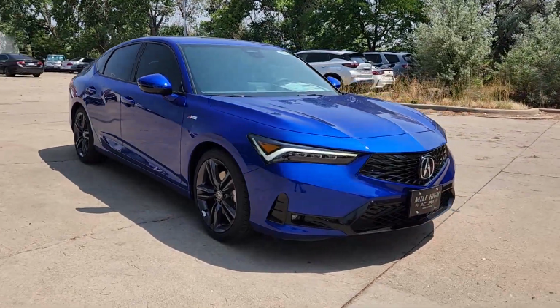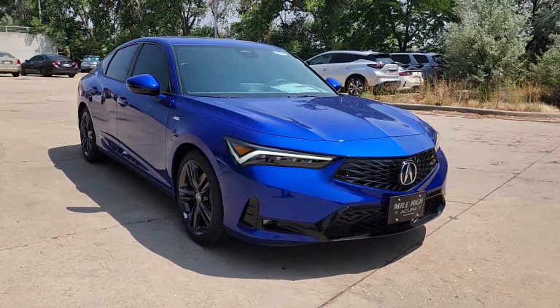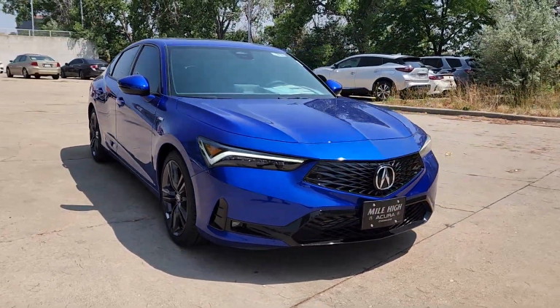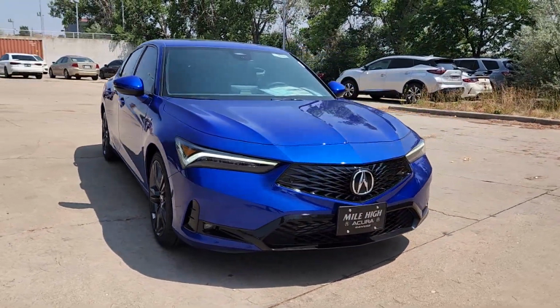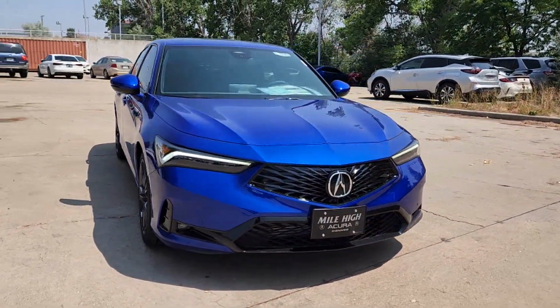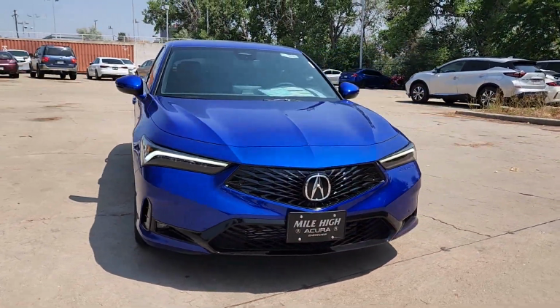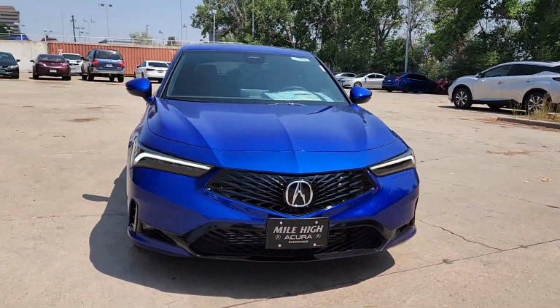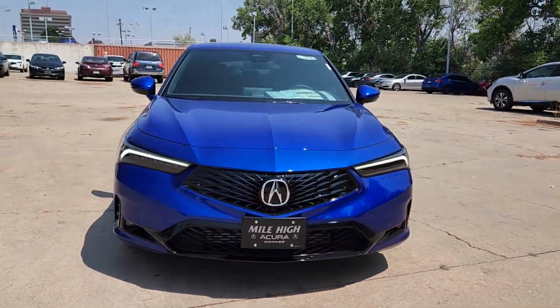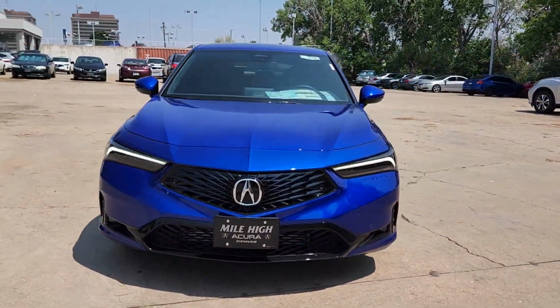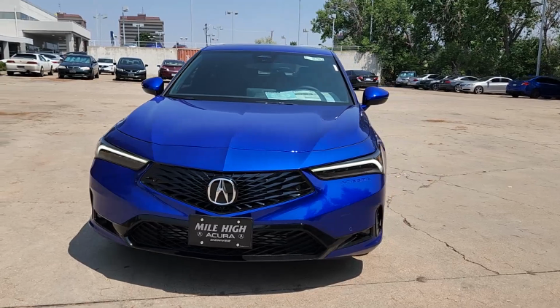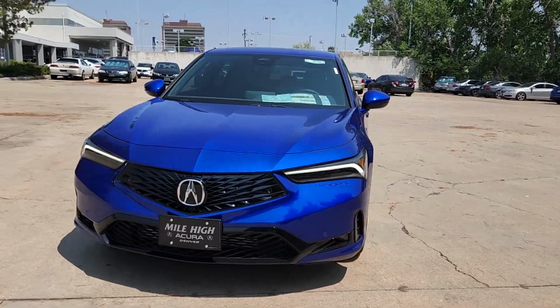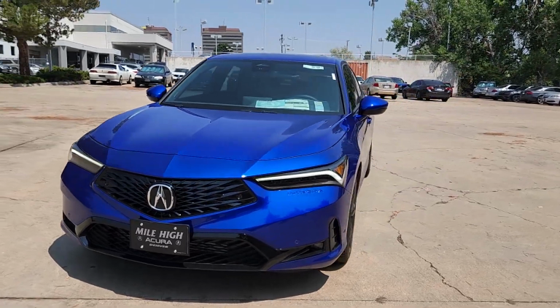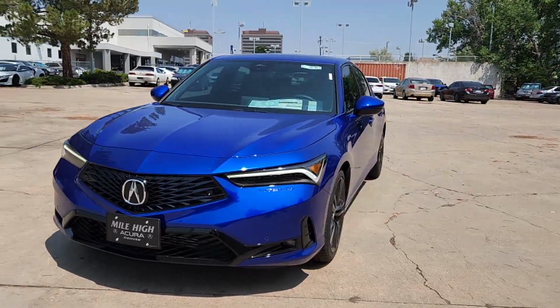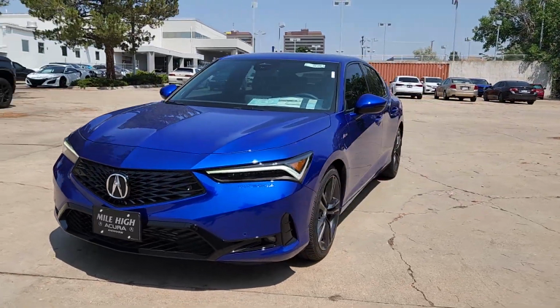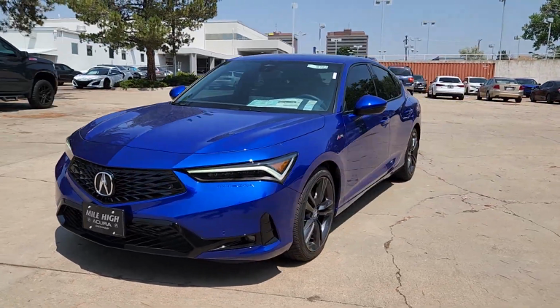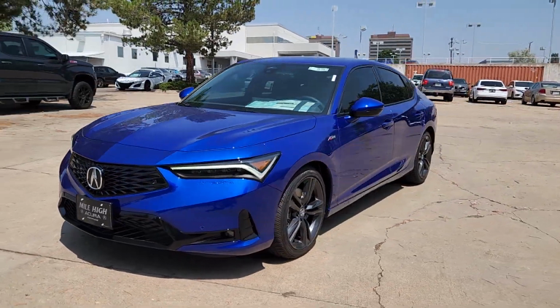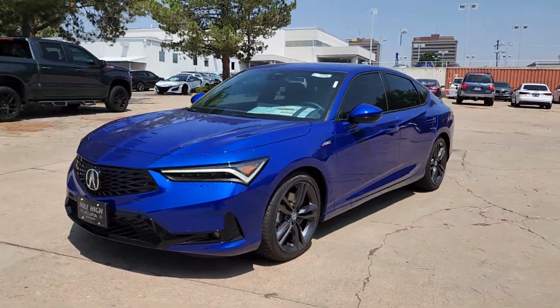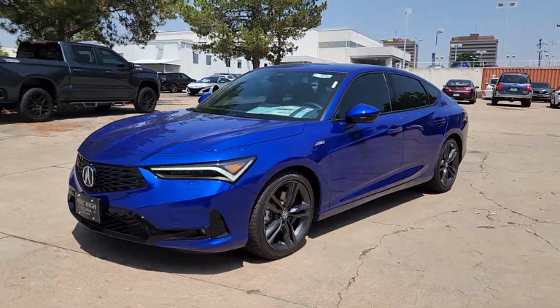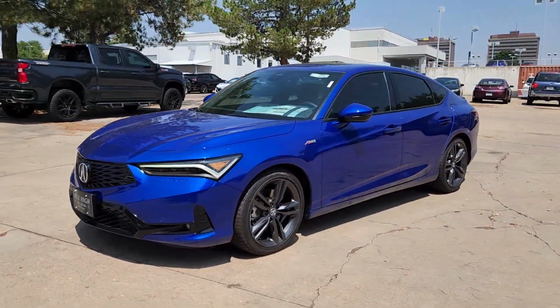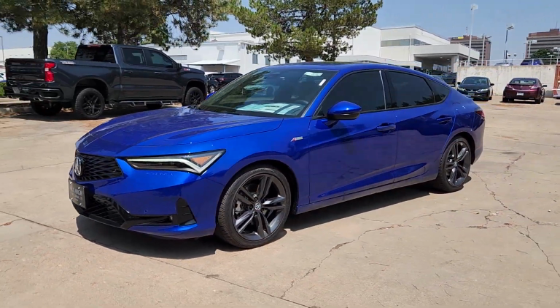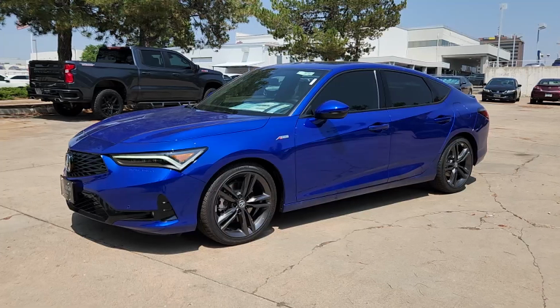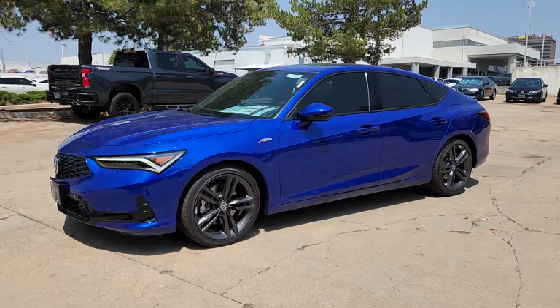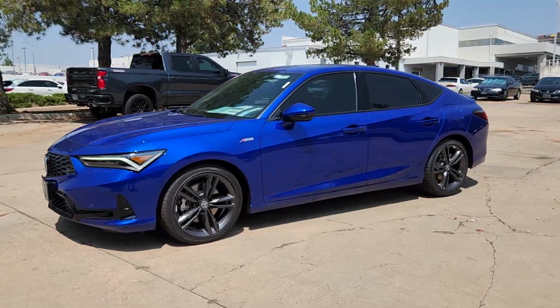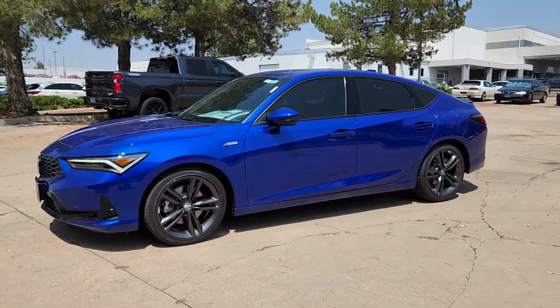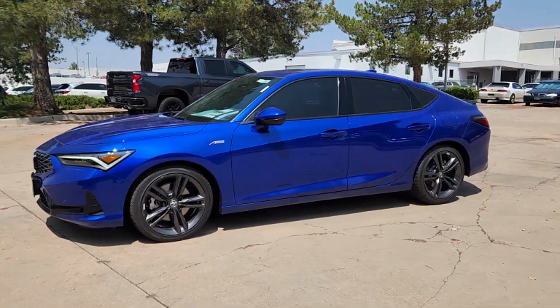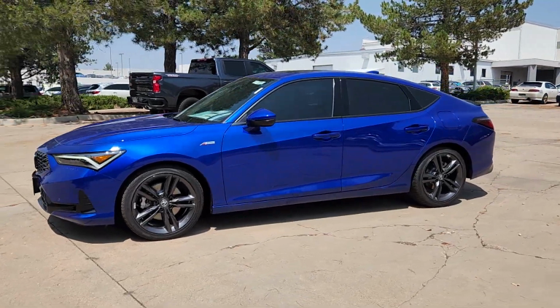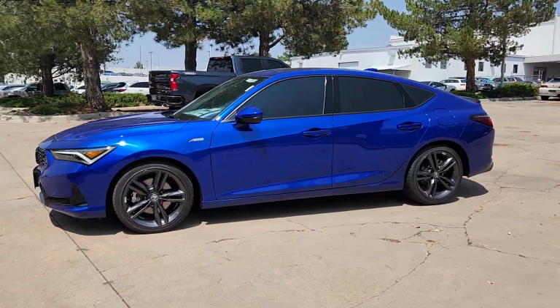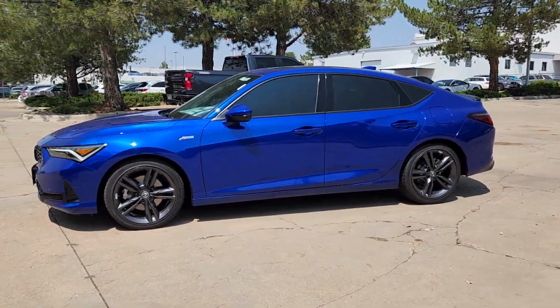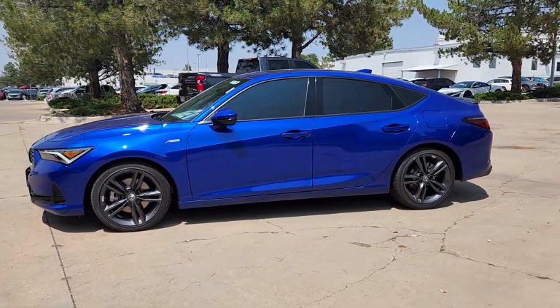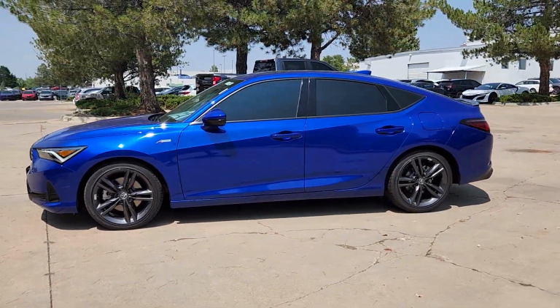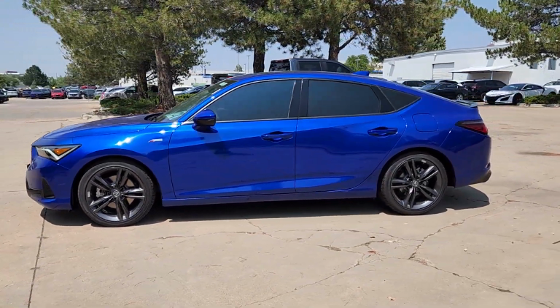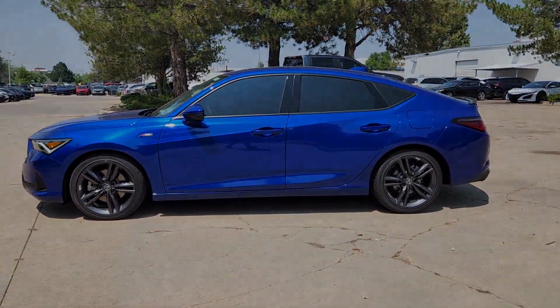The following are some of this vehicle's highlighted options: Apple CarPlay and/or Android Auto, head-up display, keyless entry, moonroof, heated mirrors, and premium sound system.